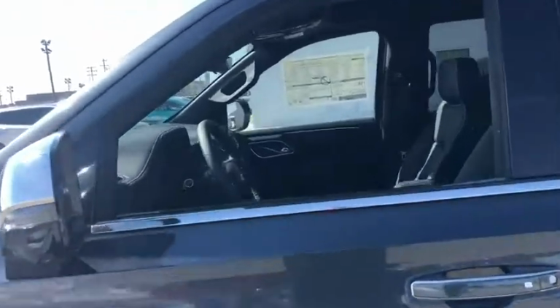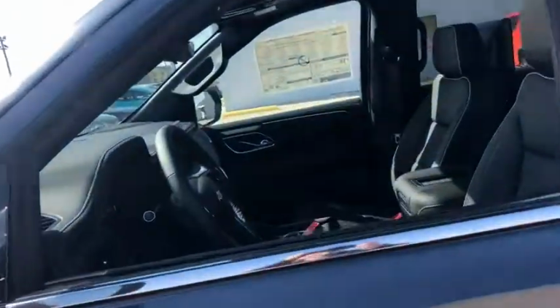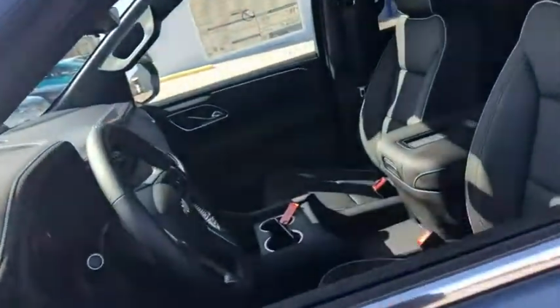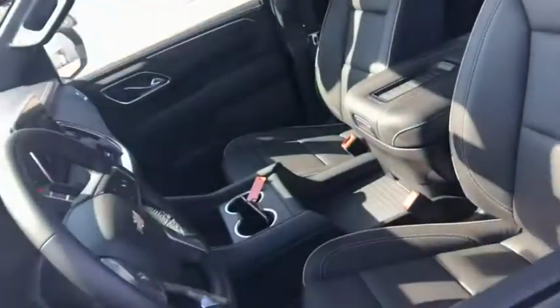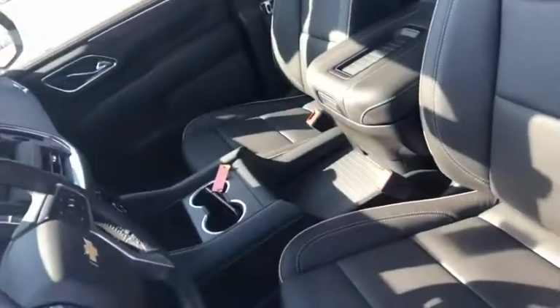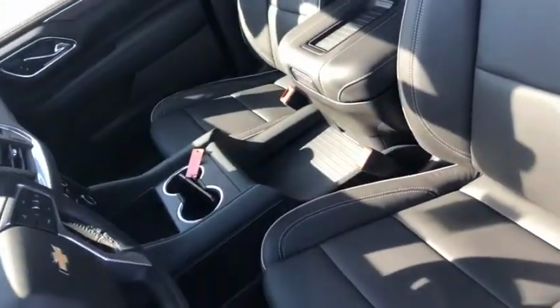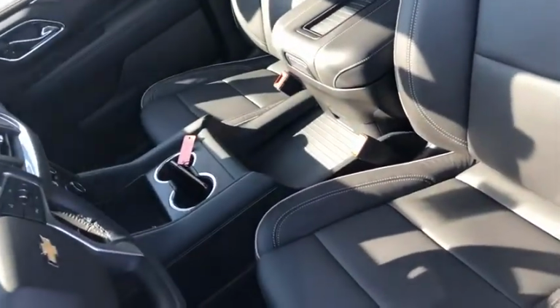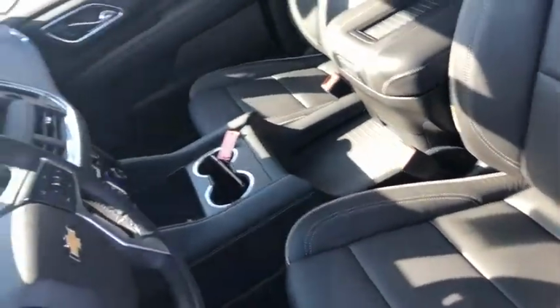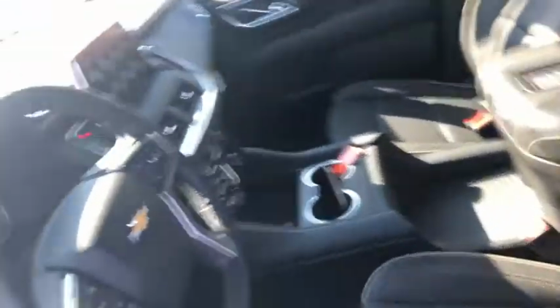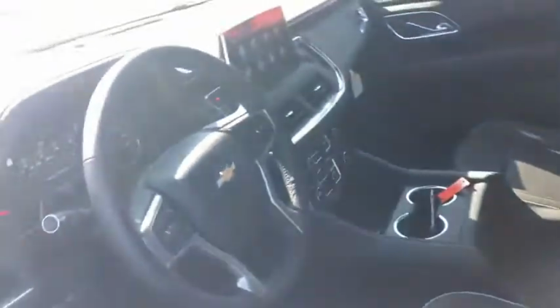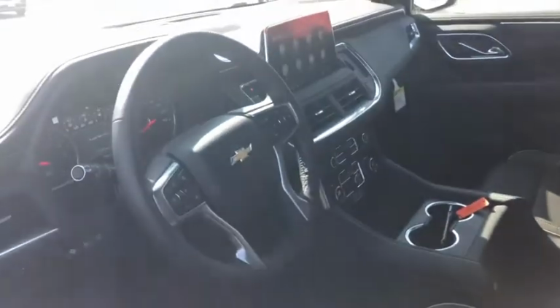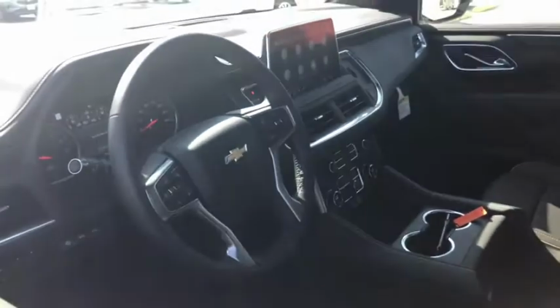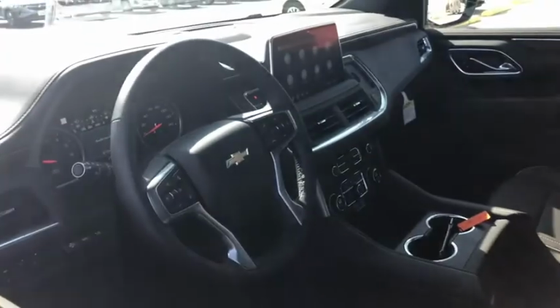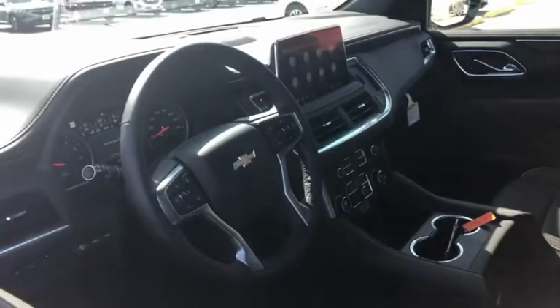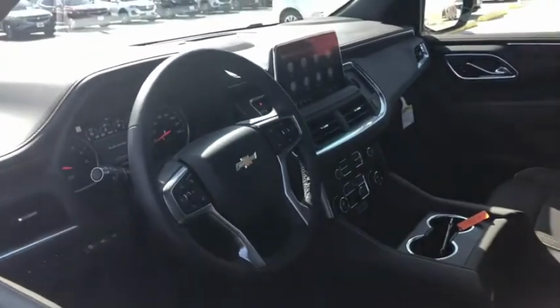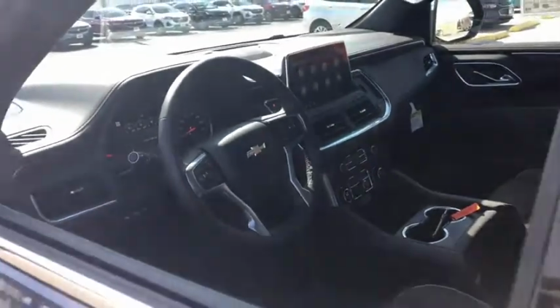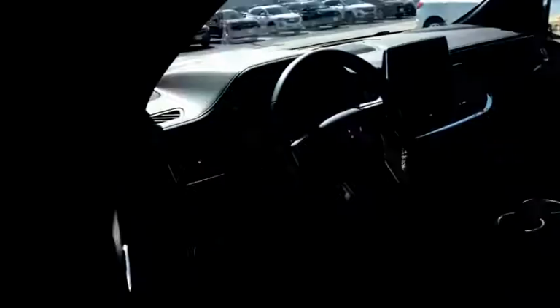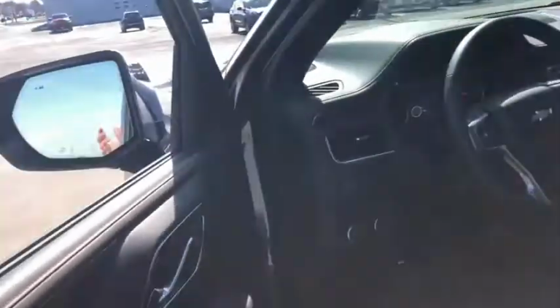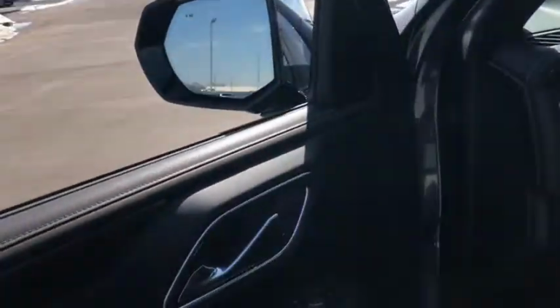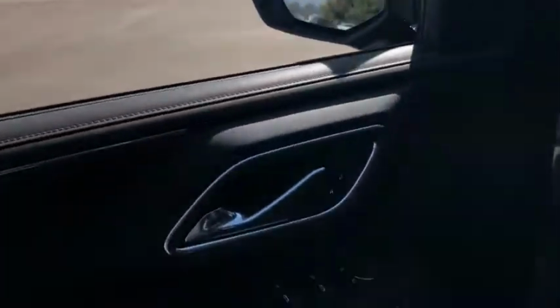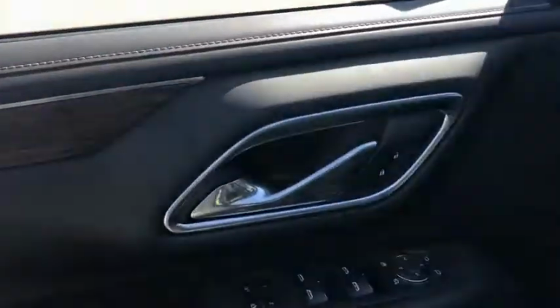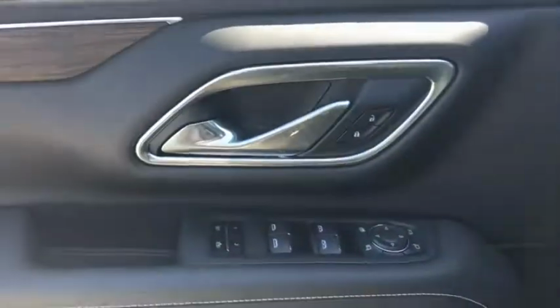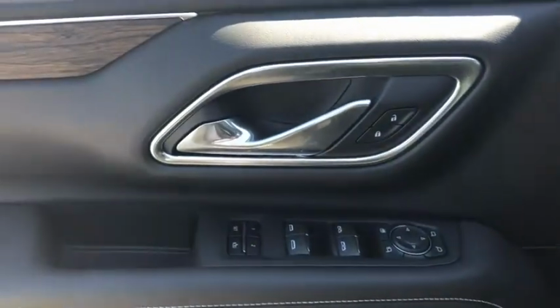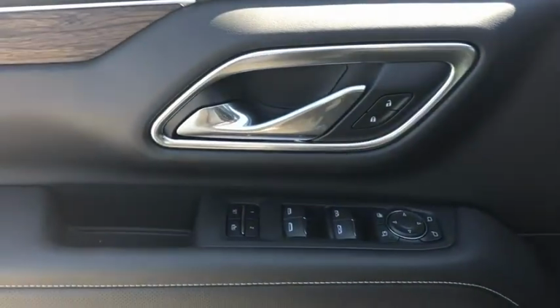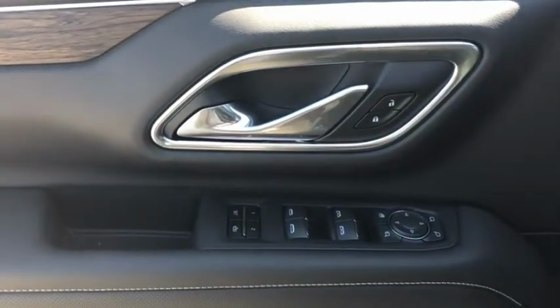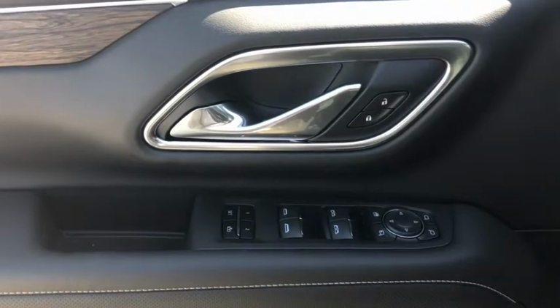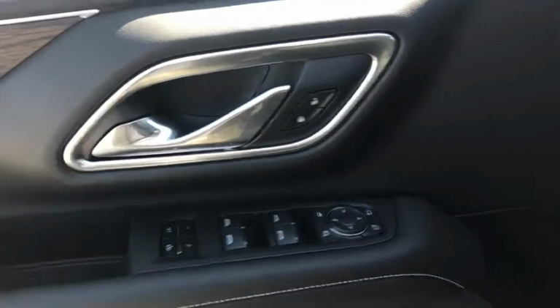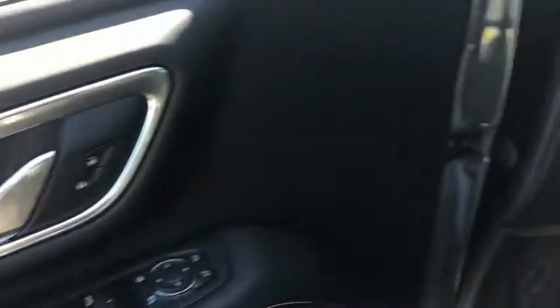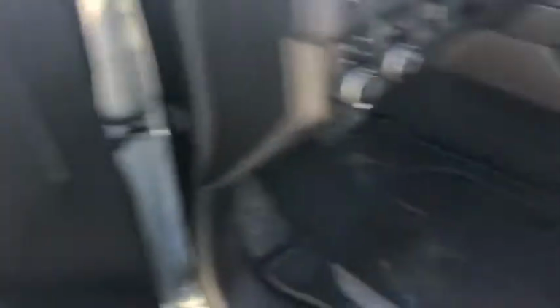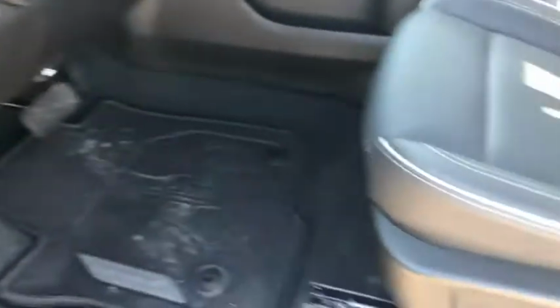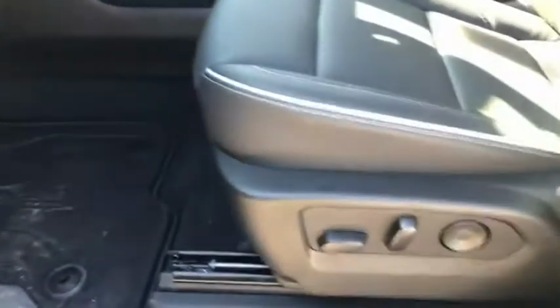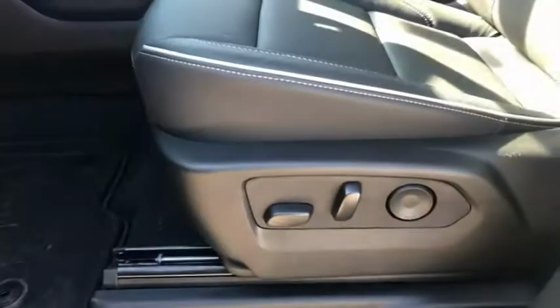Power passenger seat, power liftgate, traction control, remote start, navigation system, dual airbags, leather-wrapped steering wheel, chrome mirror caps, alloy wheels, power steering, floor mats.